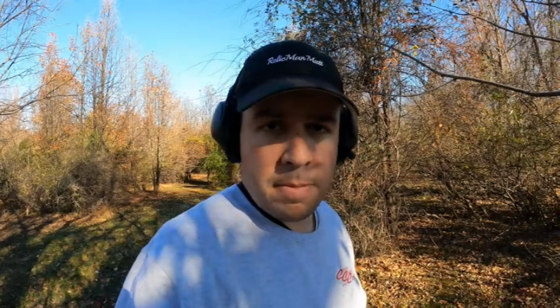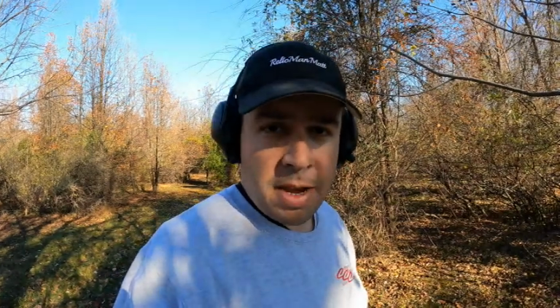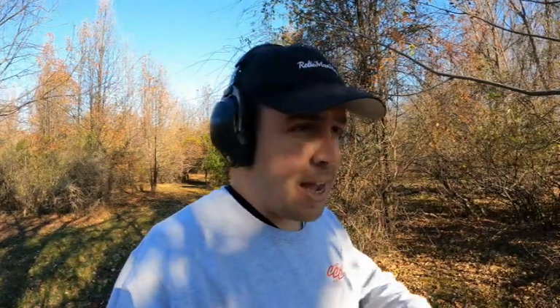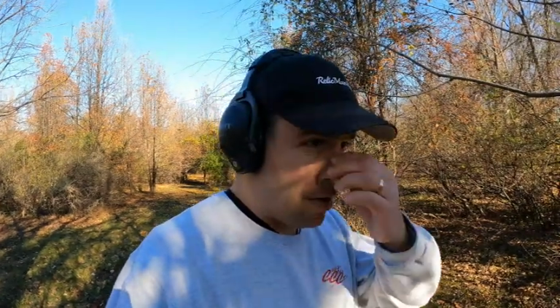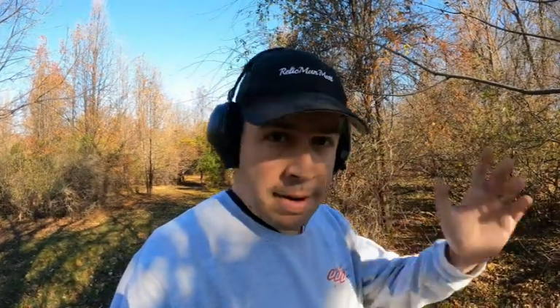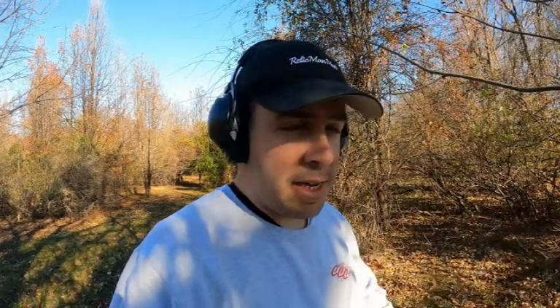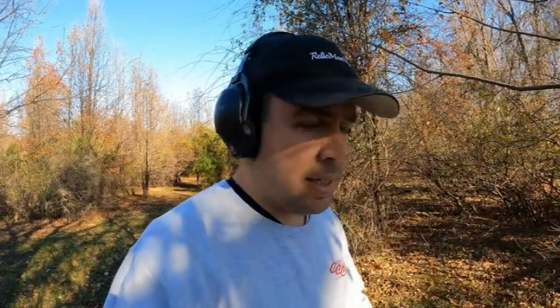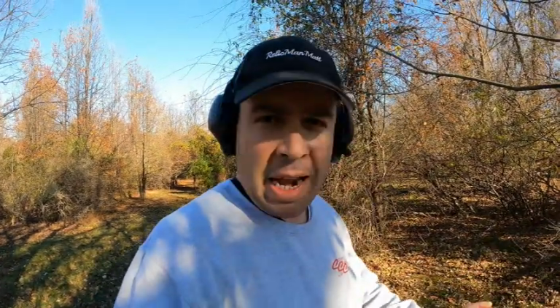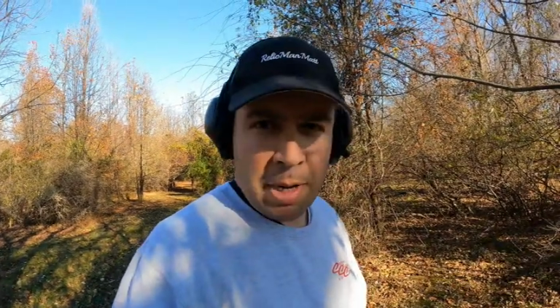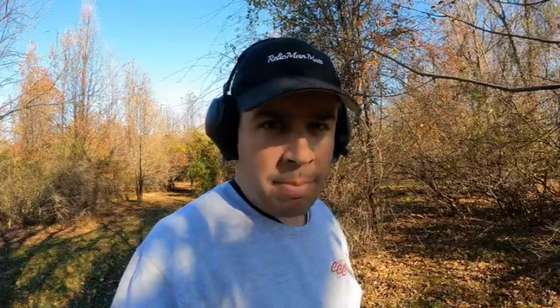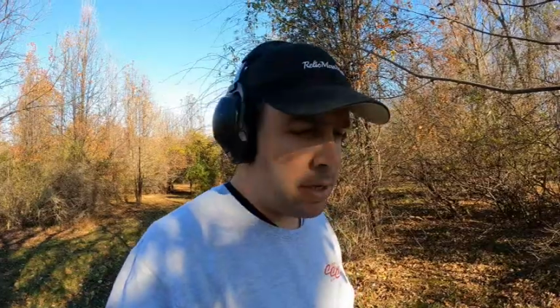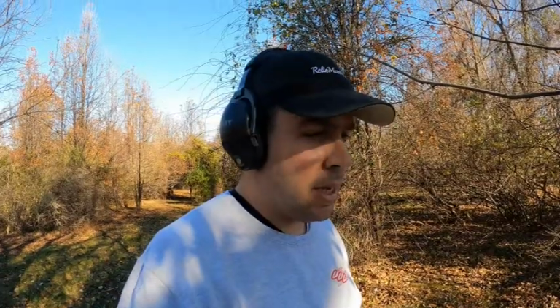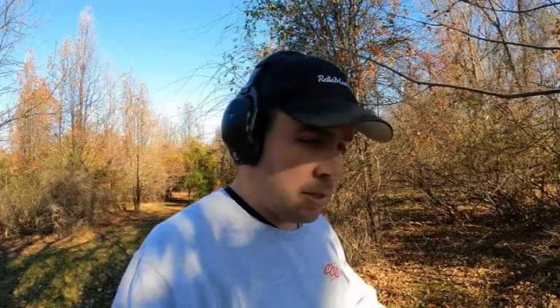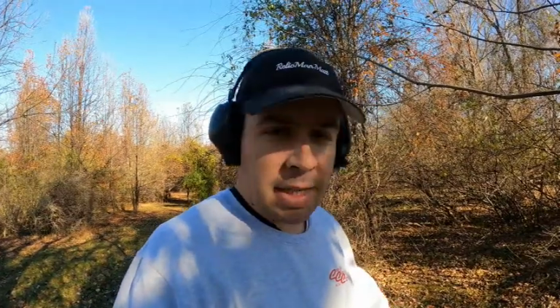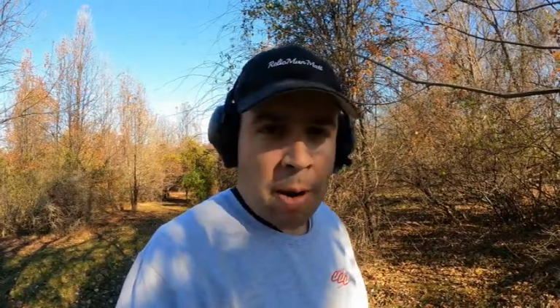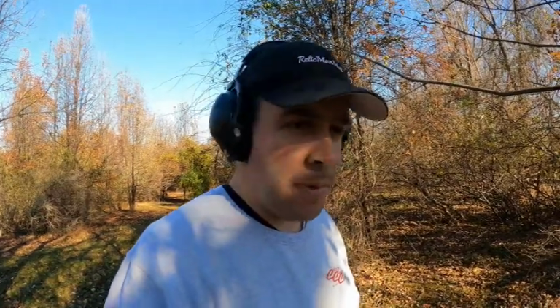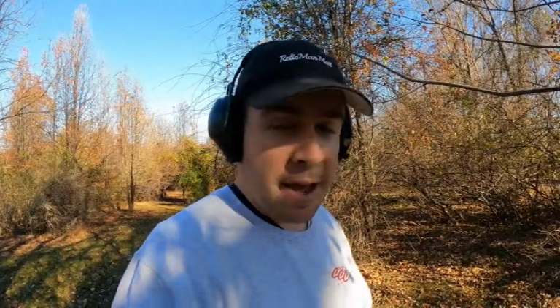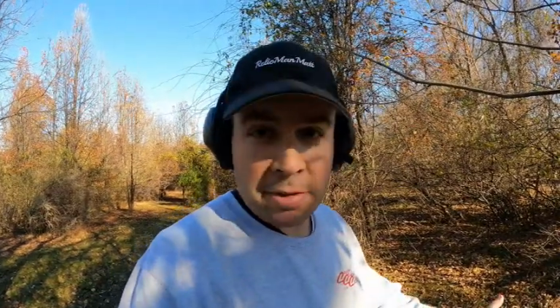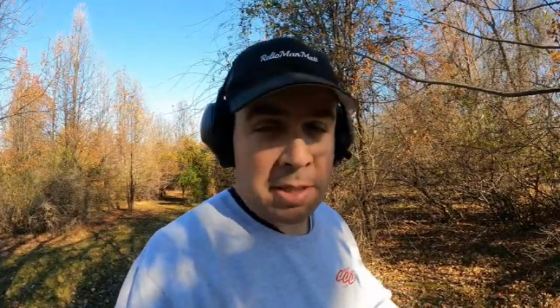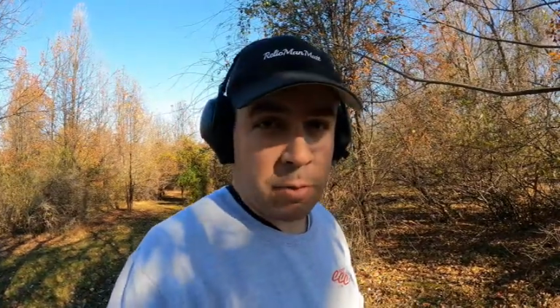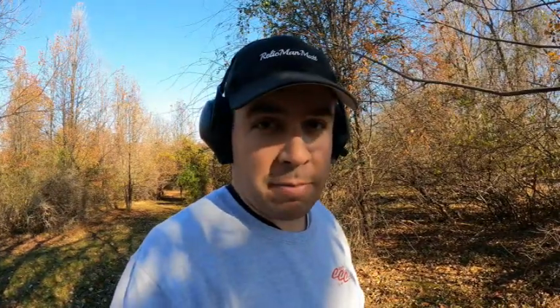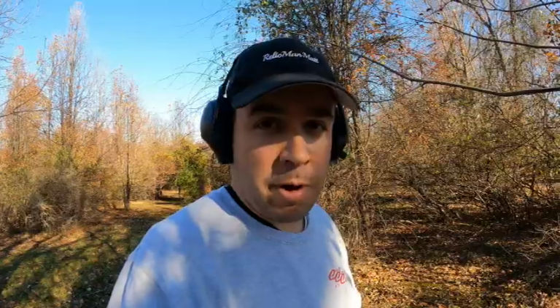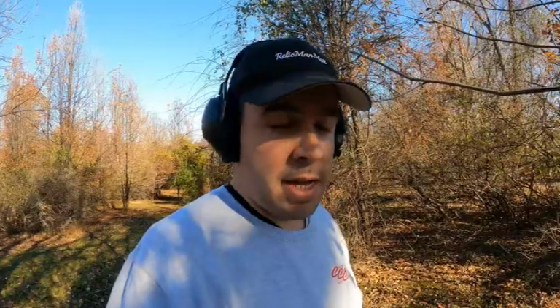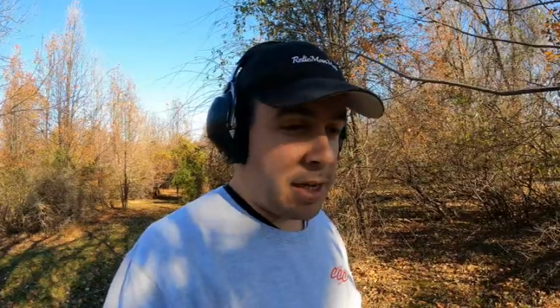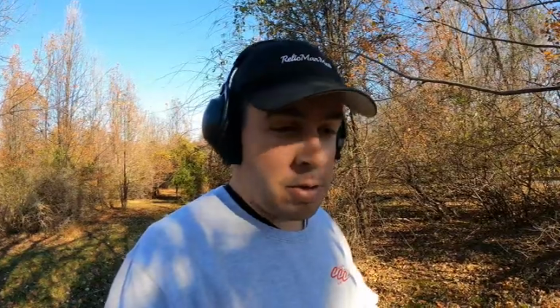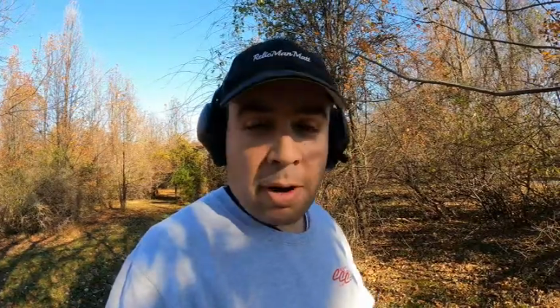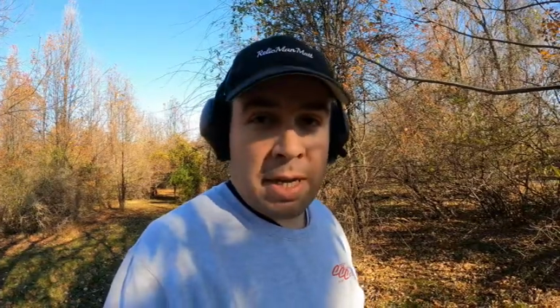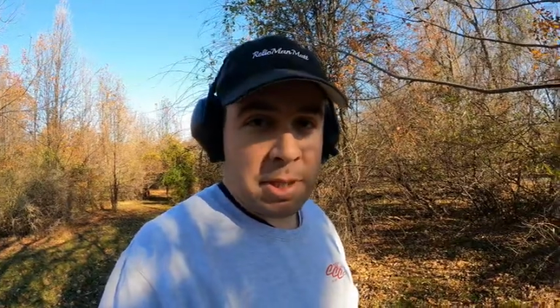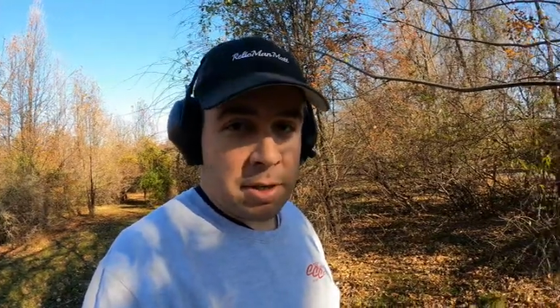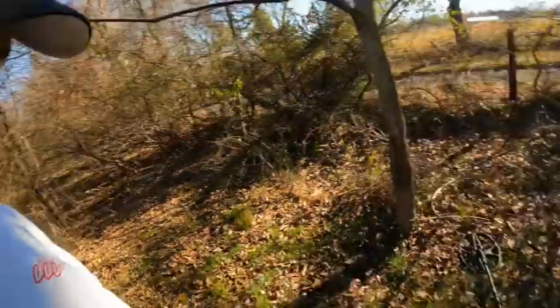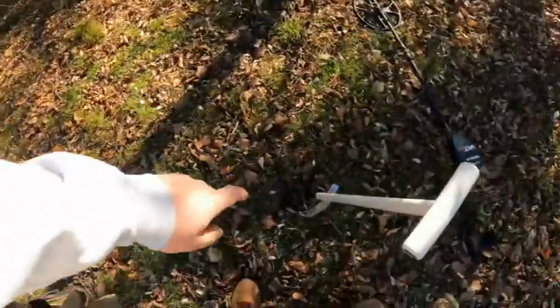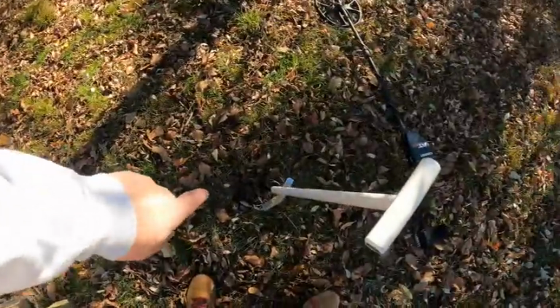All right, hey guys, out here again metal detecting. This is a spot I haven't been to in a couple of years — my cousin's property. I have found some bullets and Civil War stuff here before, actually quite a few neat items. So I've got a good signal here.